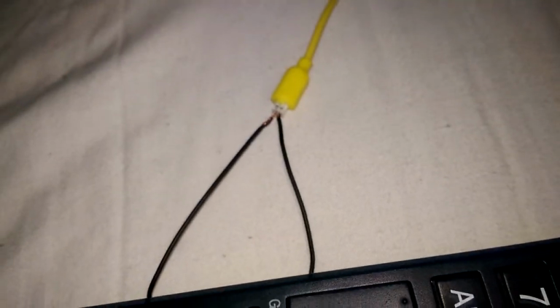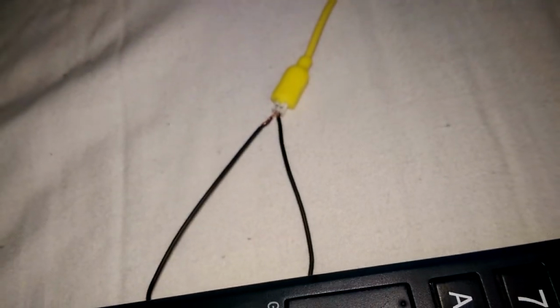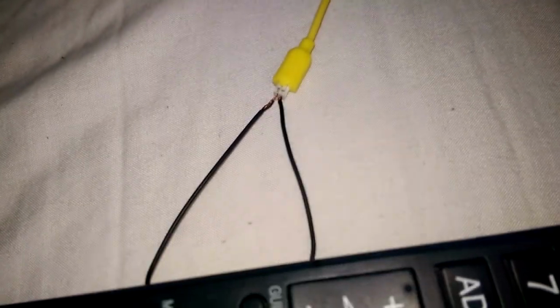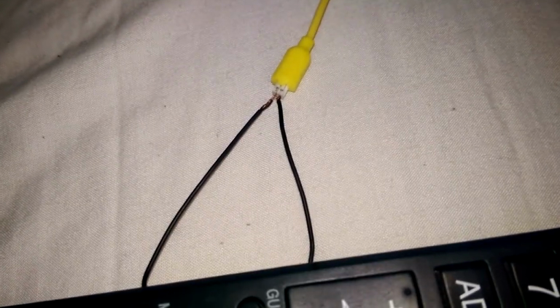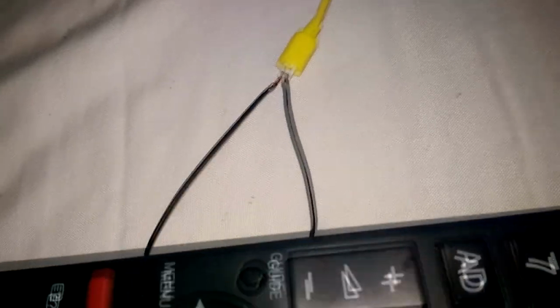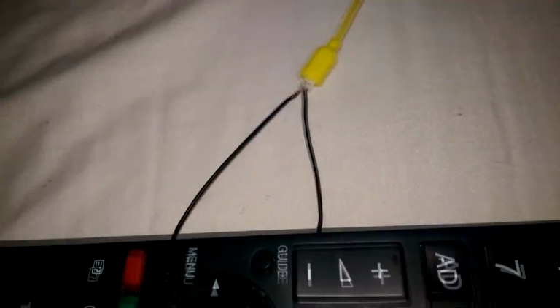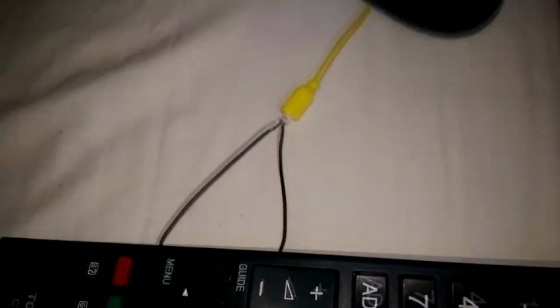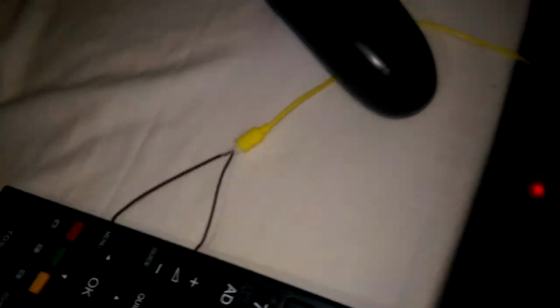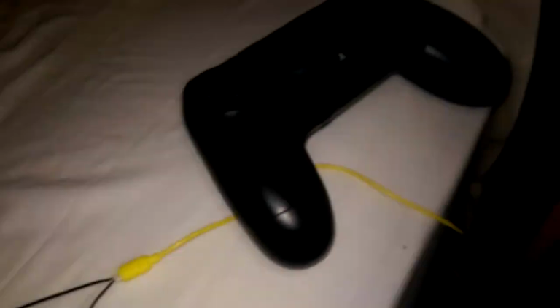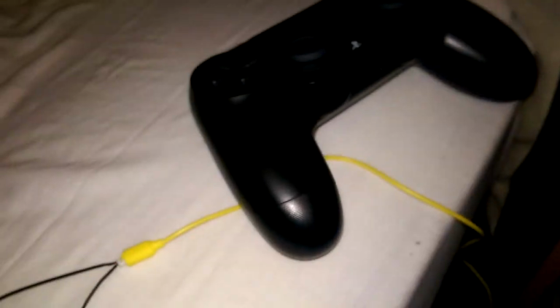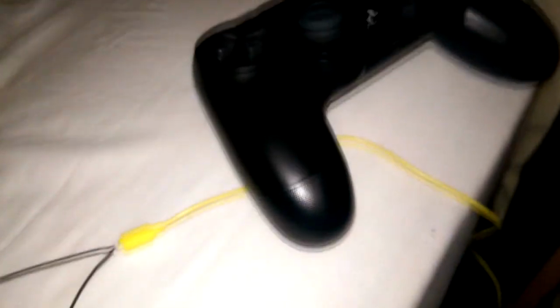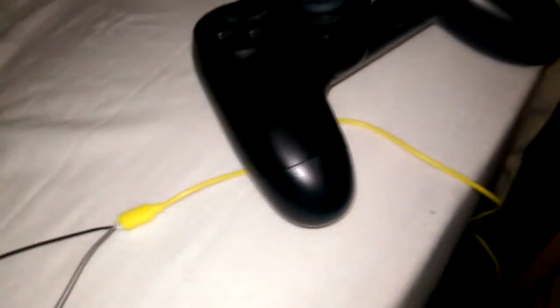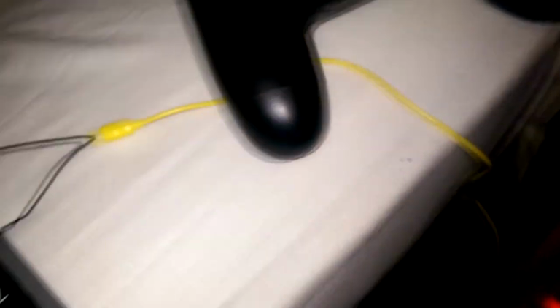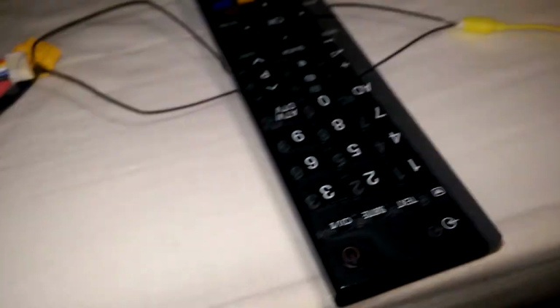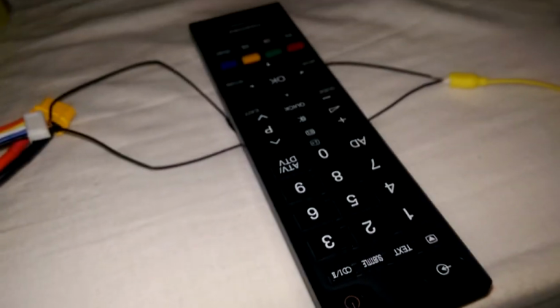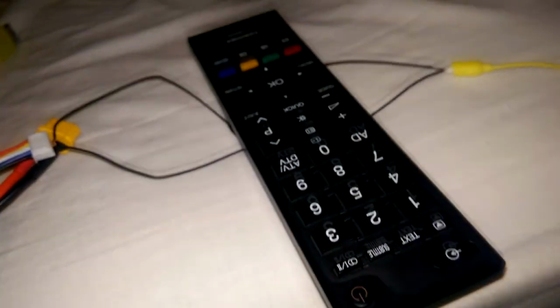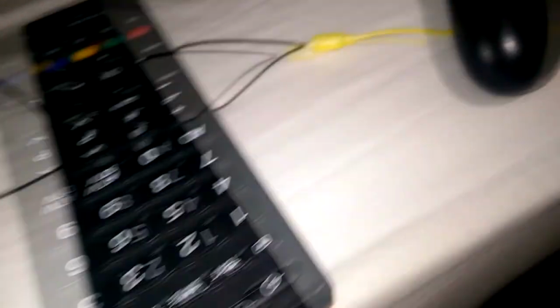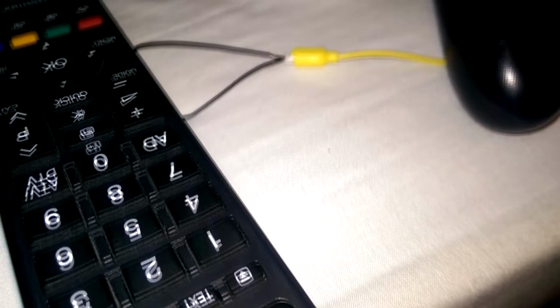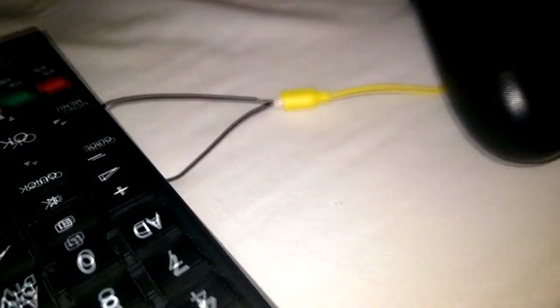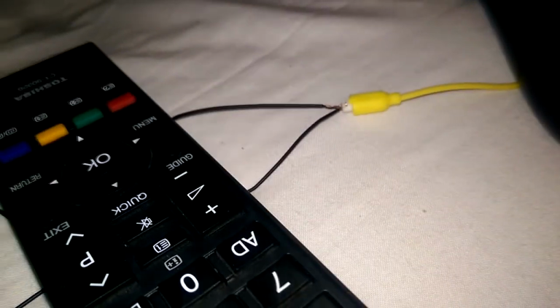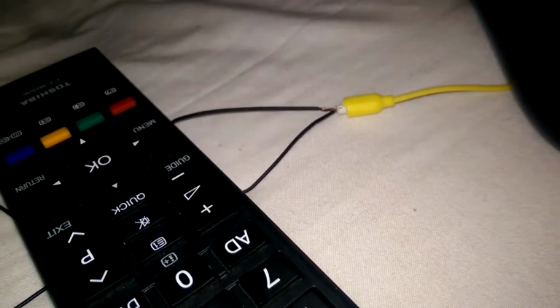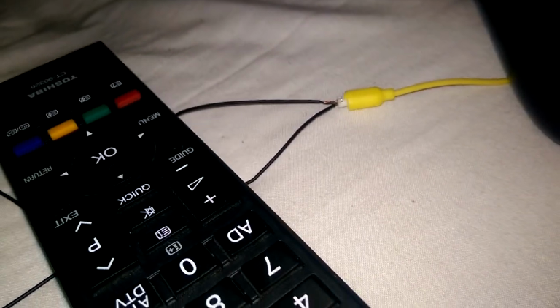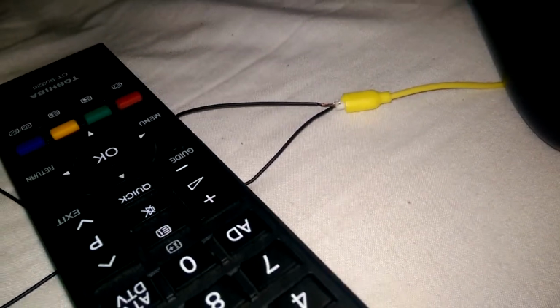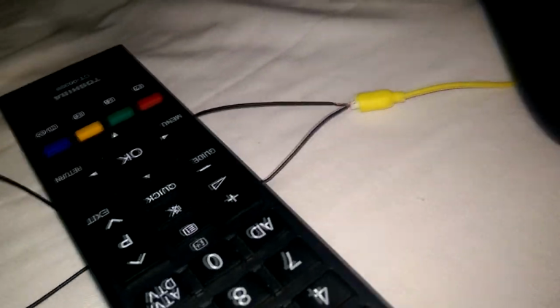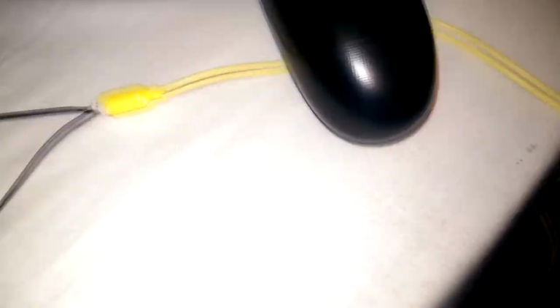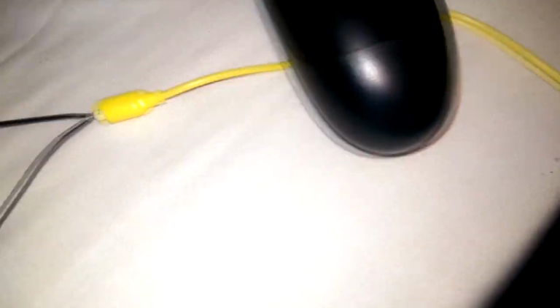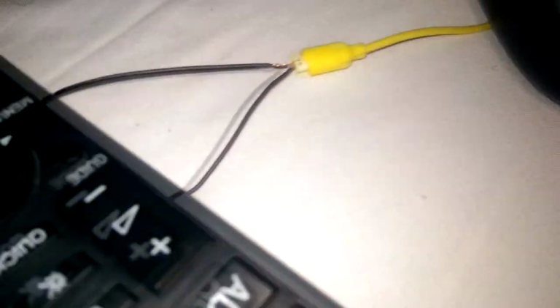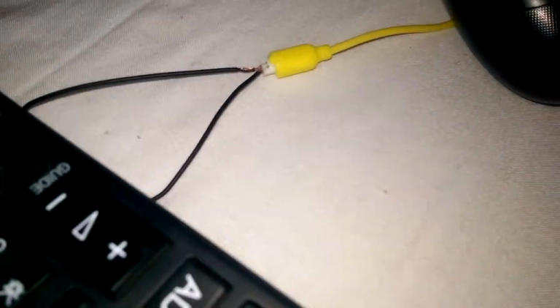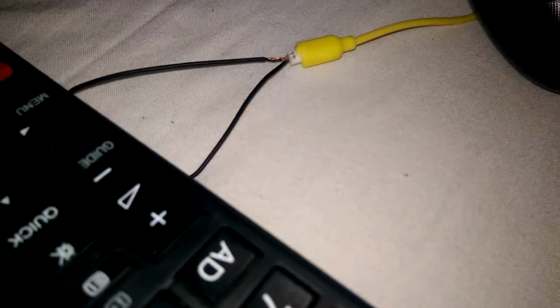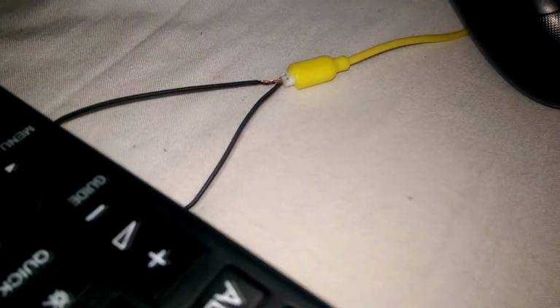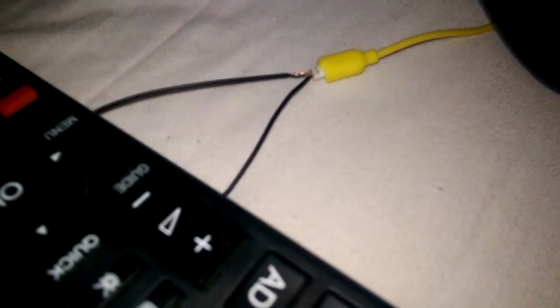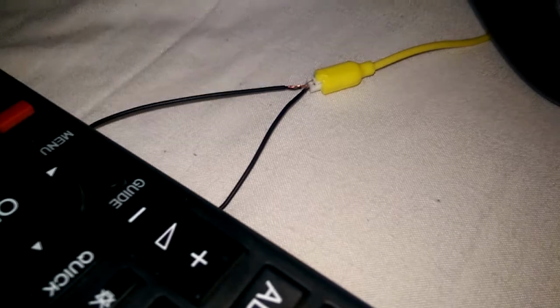To do this, you're going to want to put the positive and negative wire into the positive and negative ports. To help hold it in place, I put a remote onto the wire — same here — just to hold it so it wouldn't keep disconnecting by accident. Once you have that done, you're ready for the next step.